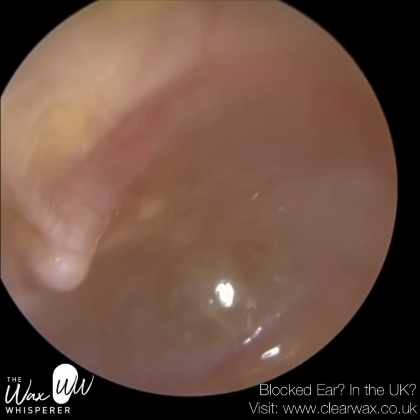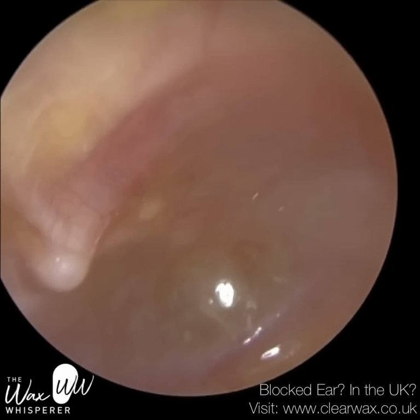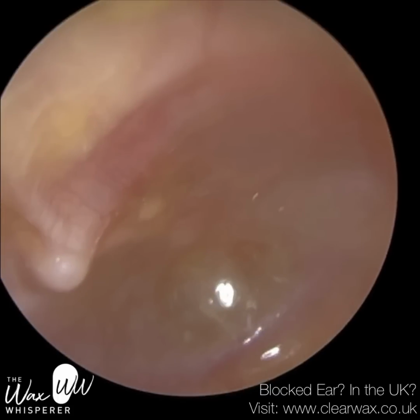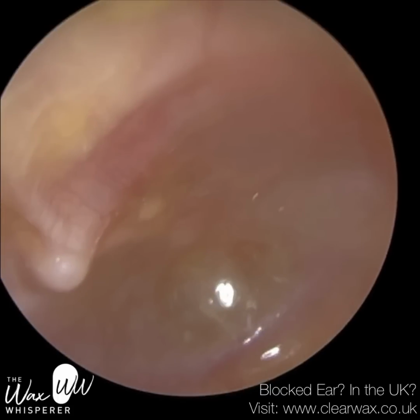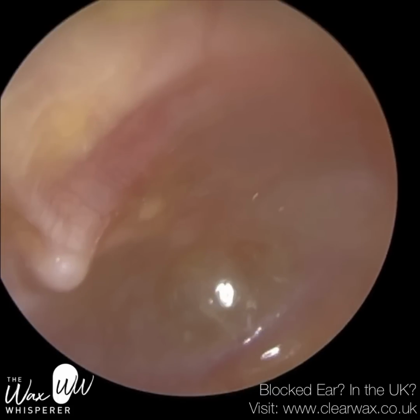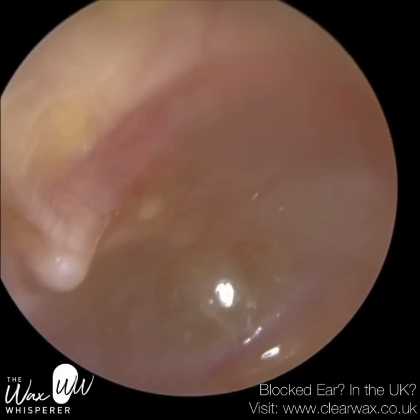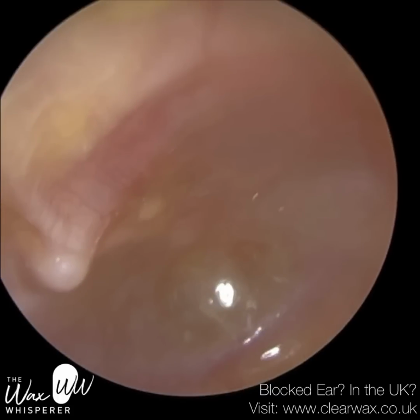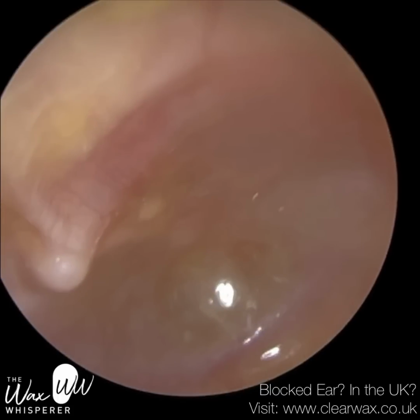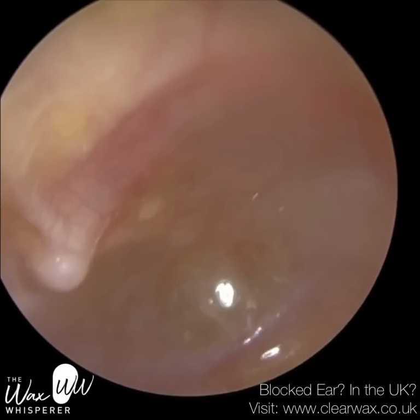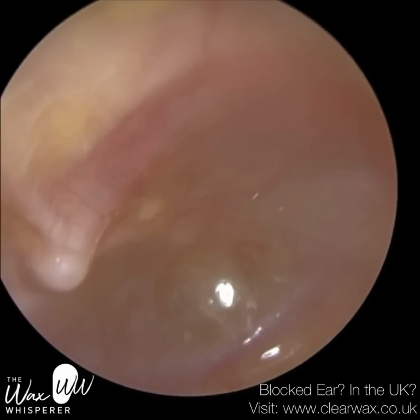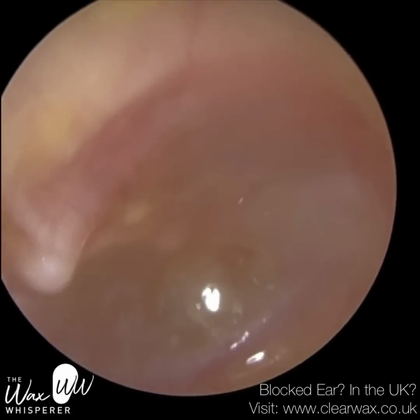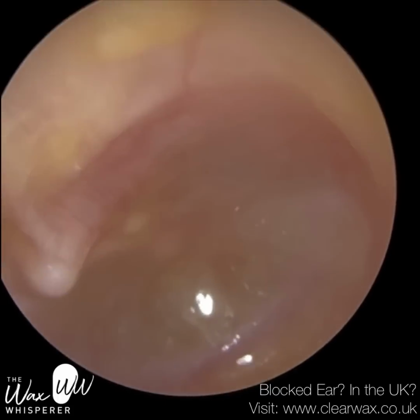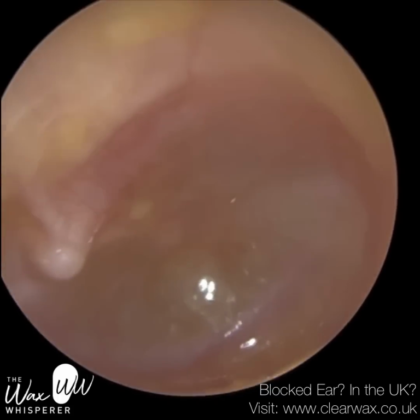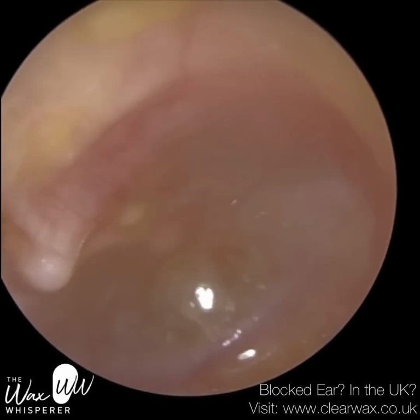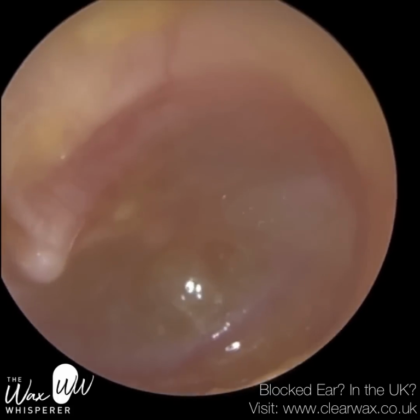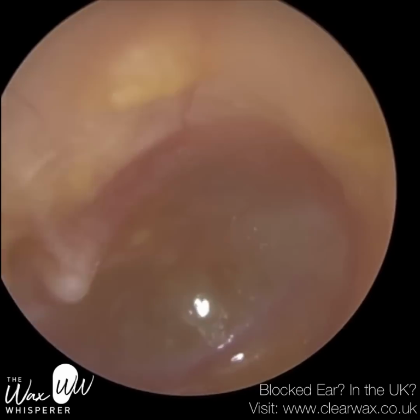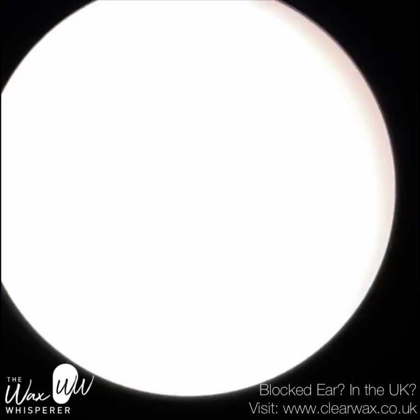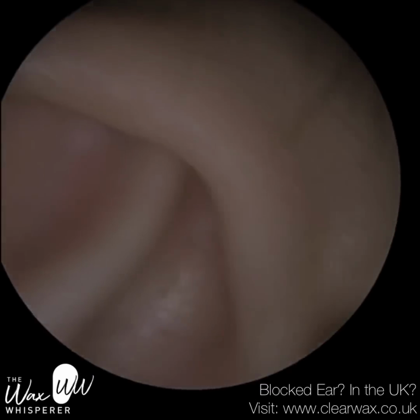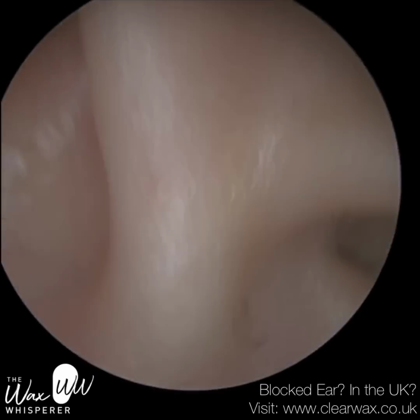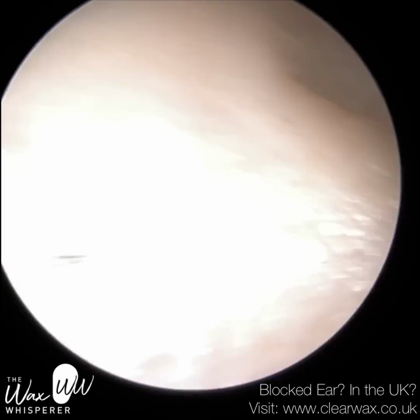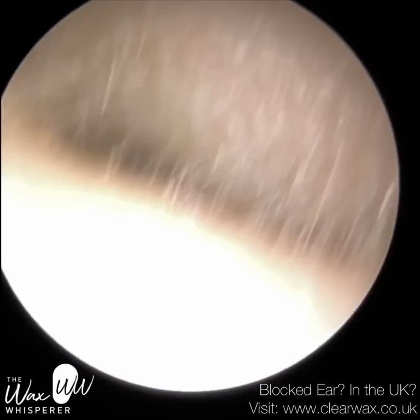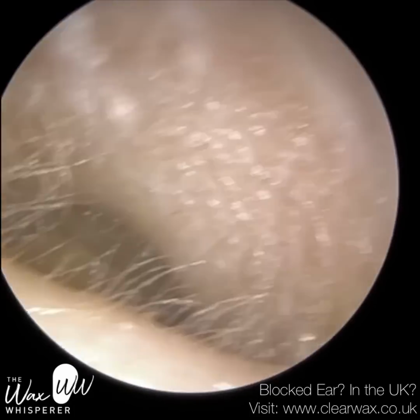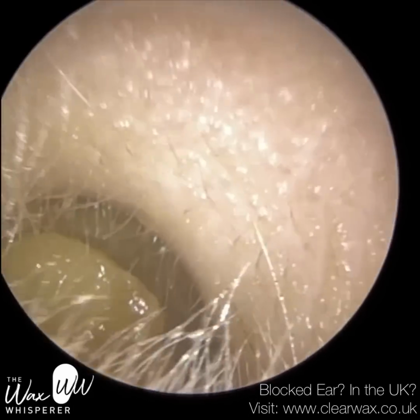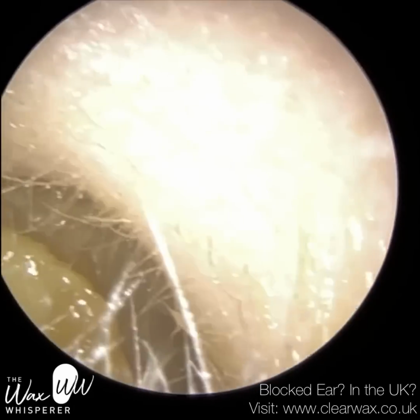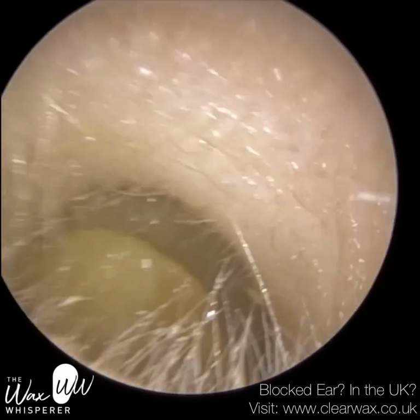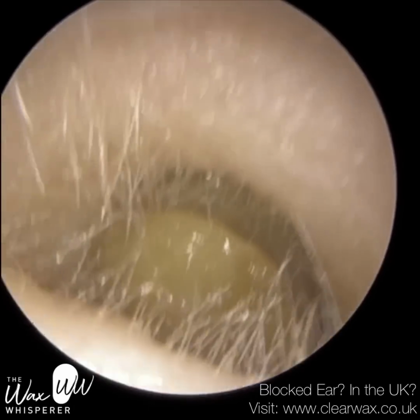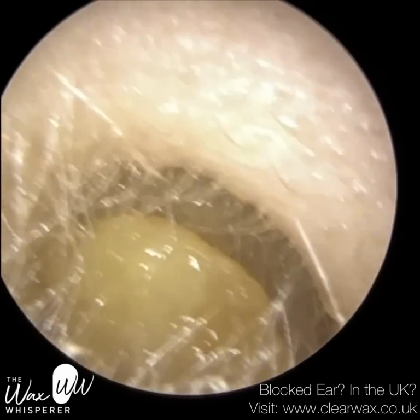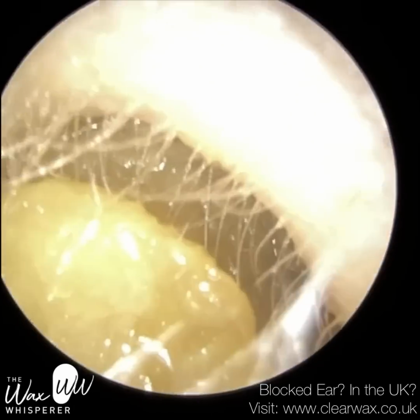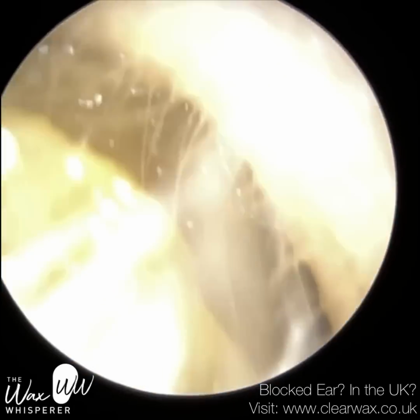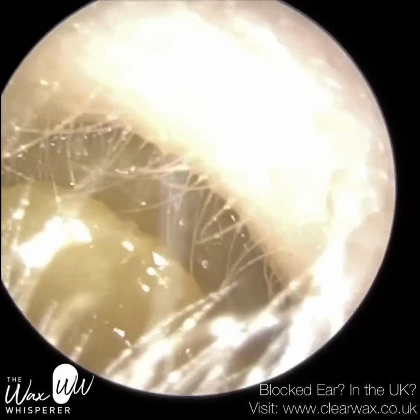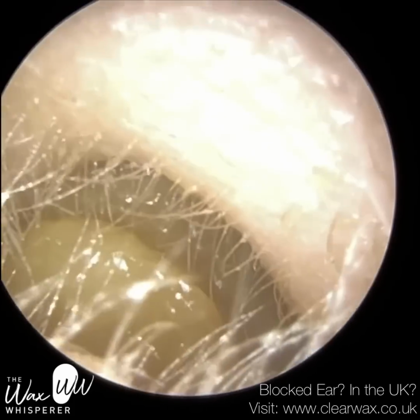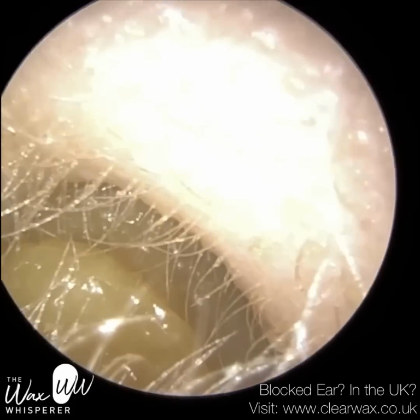So this is patient 1's left eardrum. It's retracted — you can see the eardrum's sucked in. The top part of the hammer bone is protruding out, so it's prominent. The eardrum's red, dull, and inflamed.